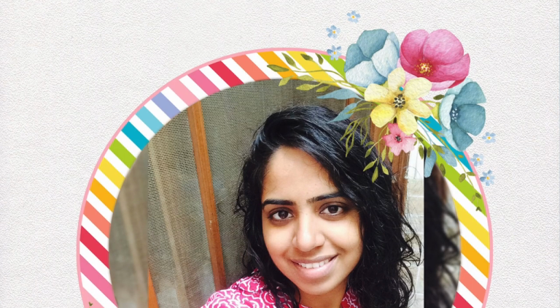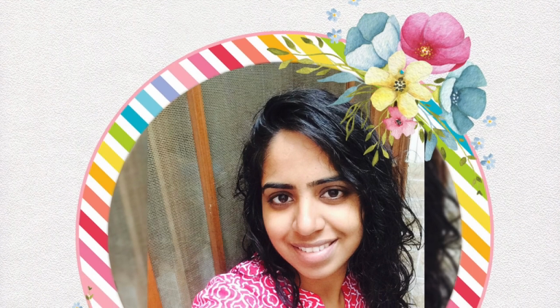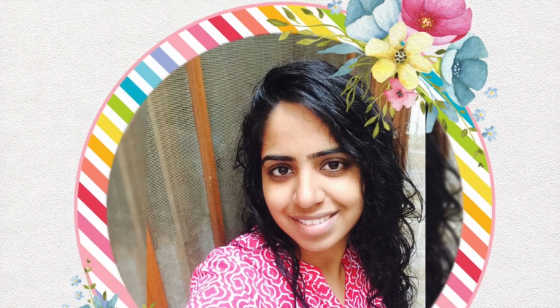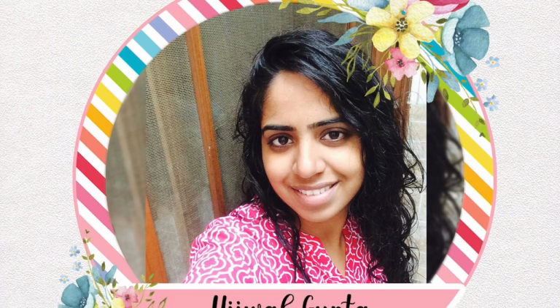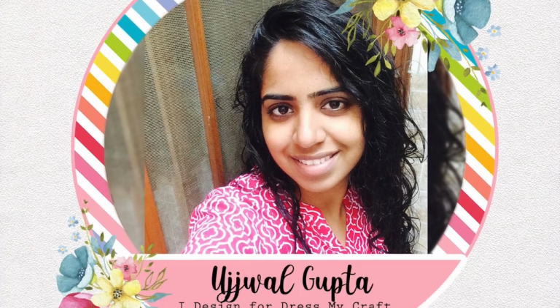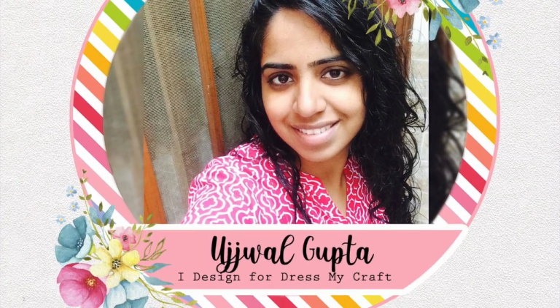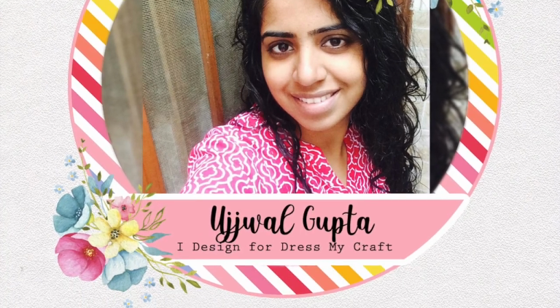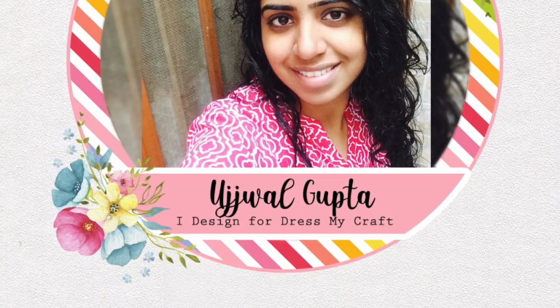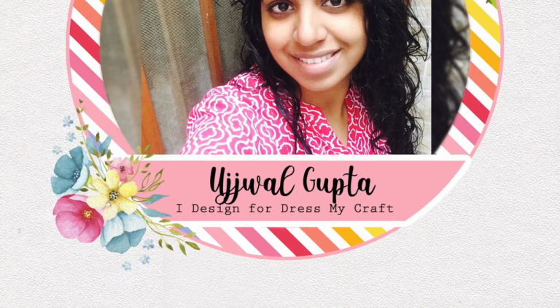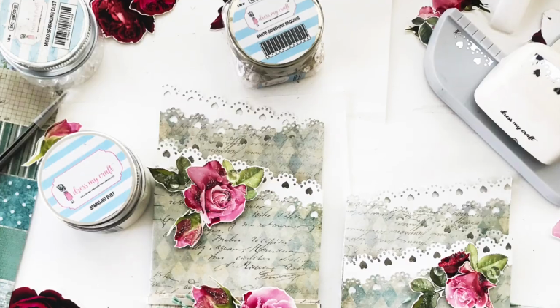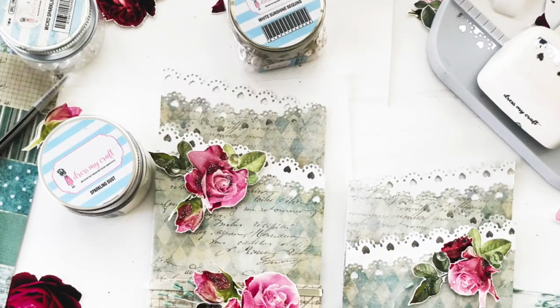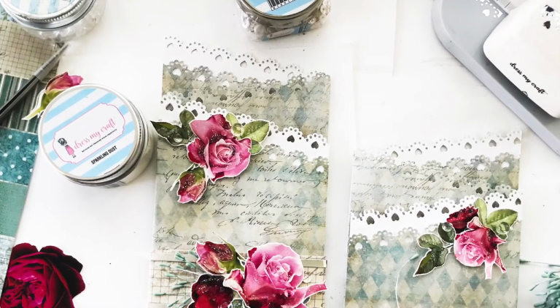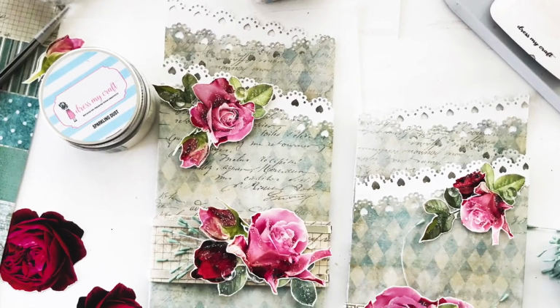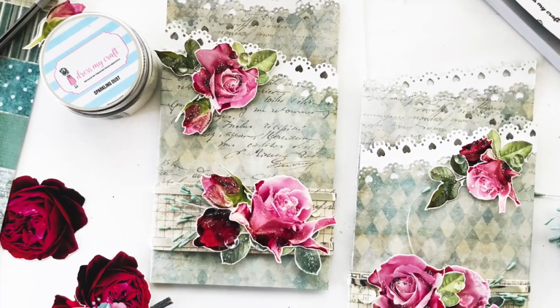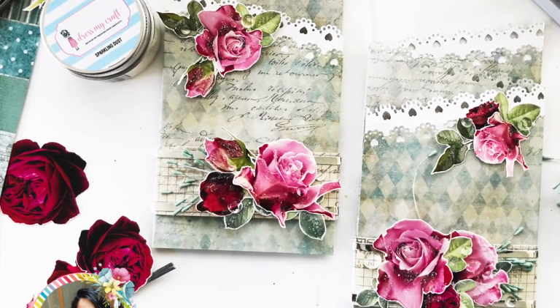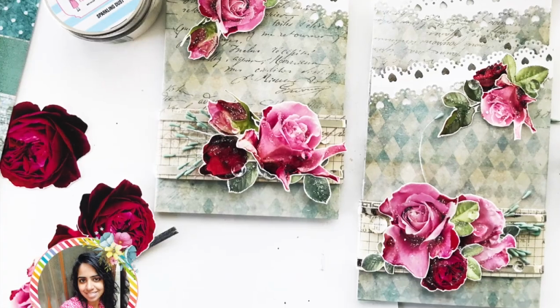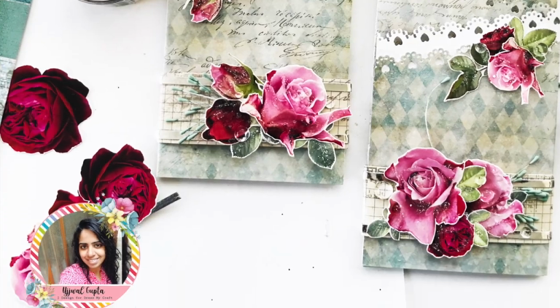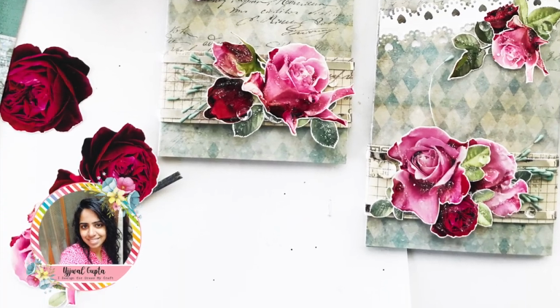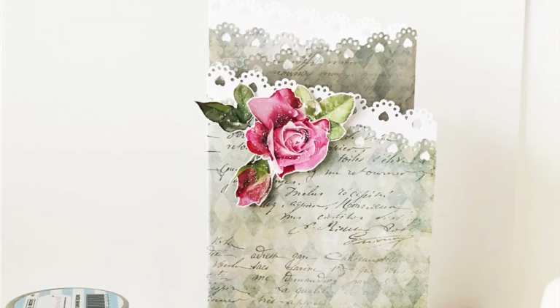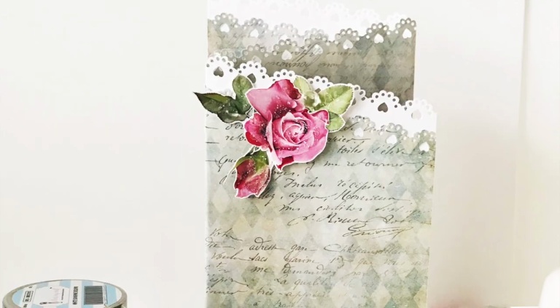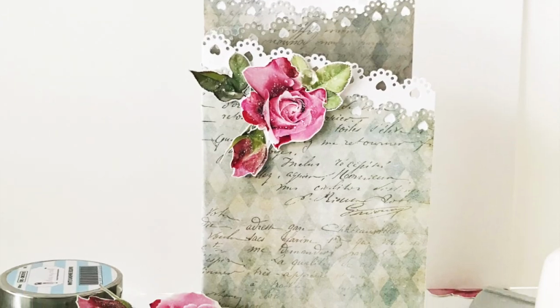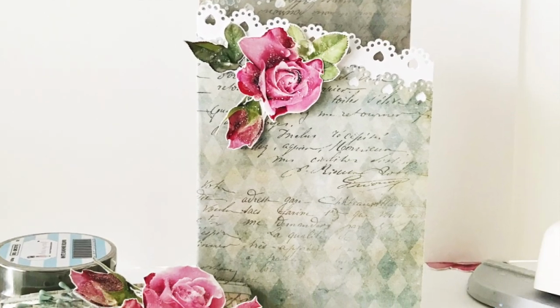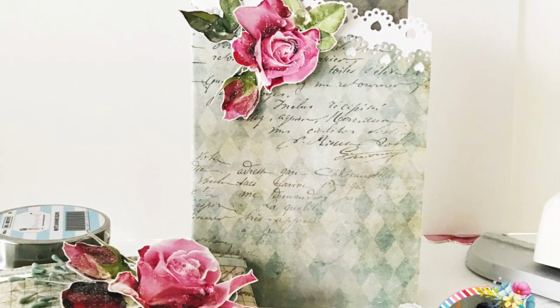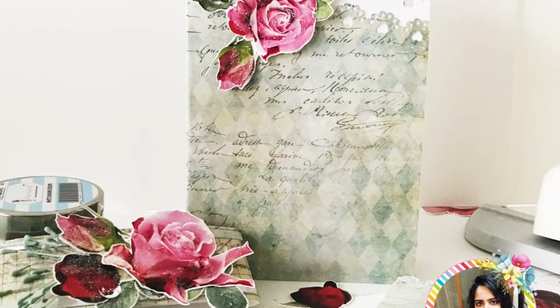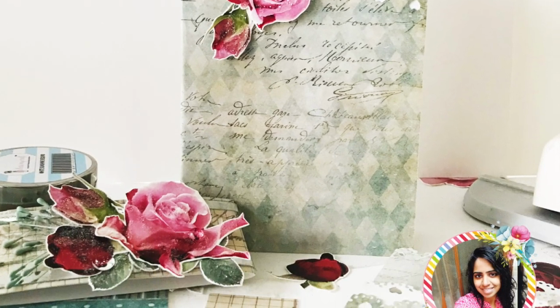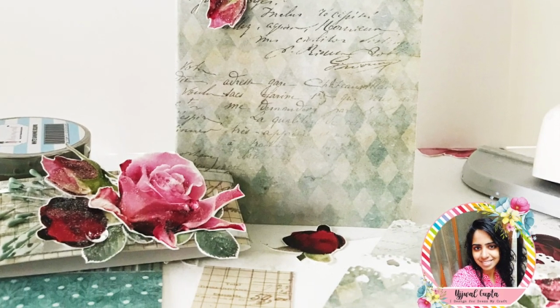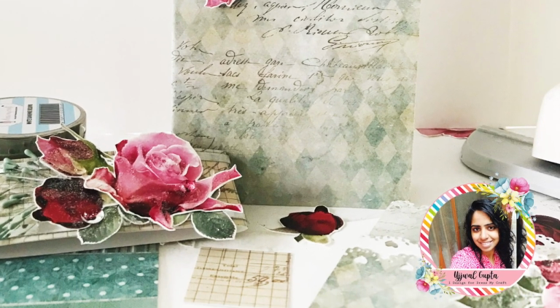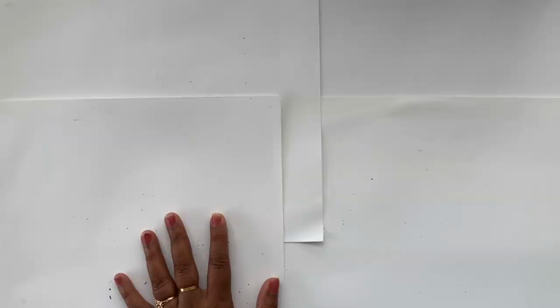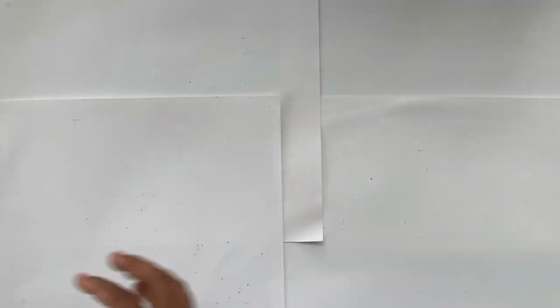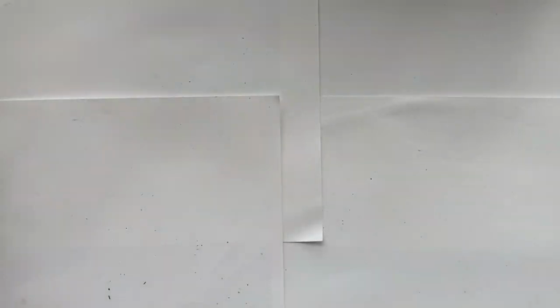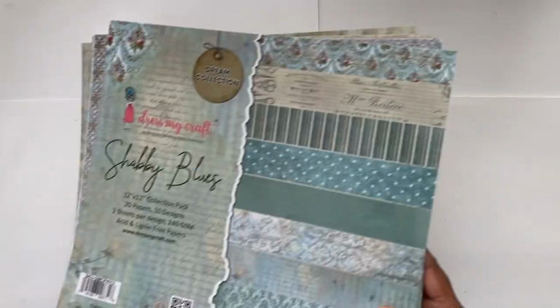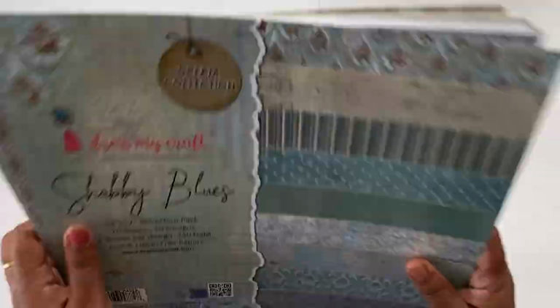Hello and welcome to the Dress My Craft YouTube channel. I'm Uchwal, and today I'm sharing the tutorial for these very pretty cascading cards. They're really simple to make and they look absolutely stunning, so let's get started.